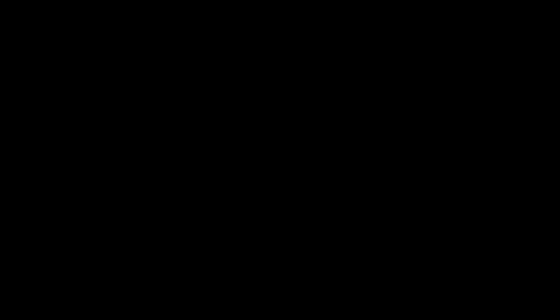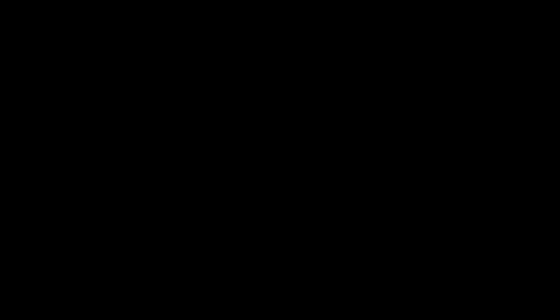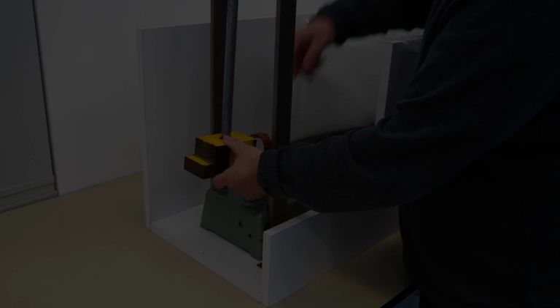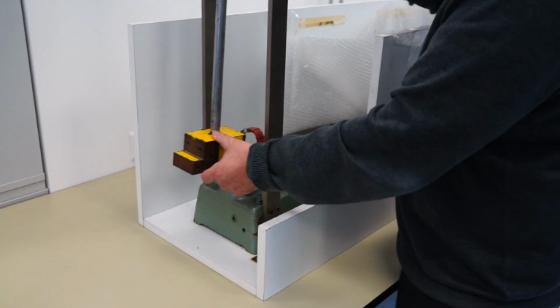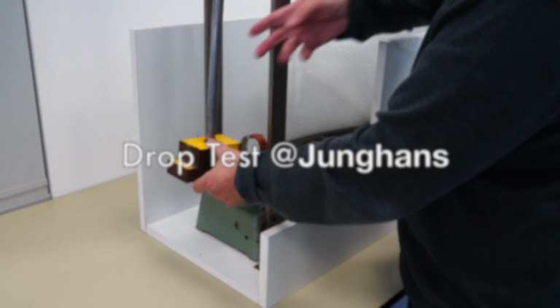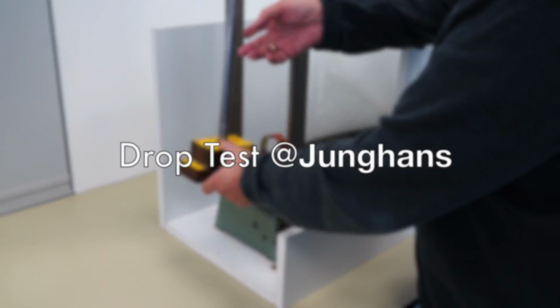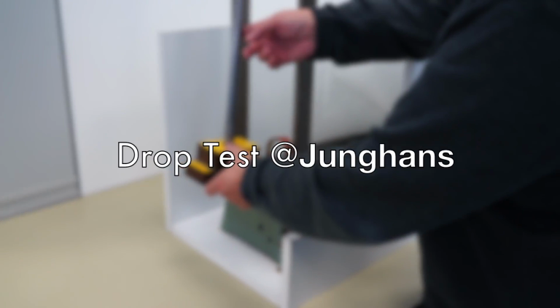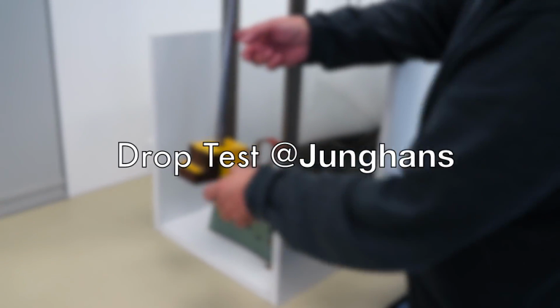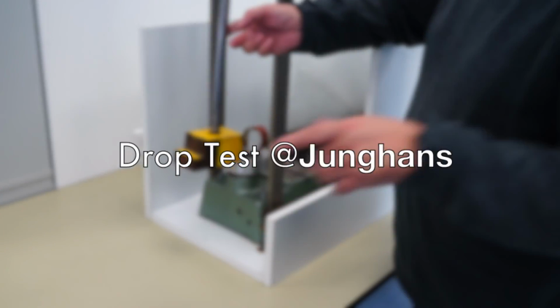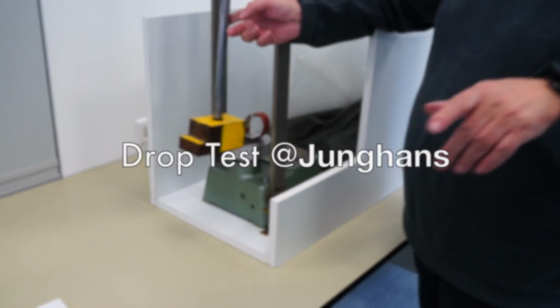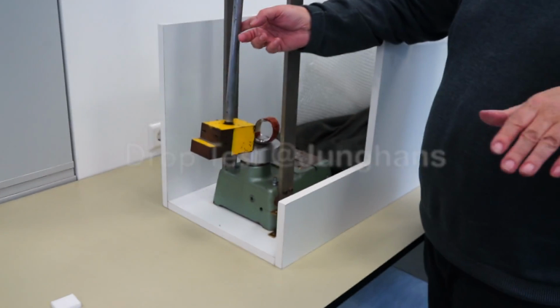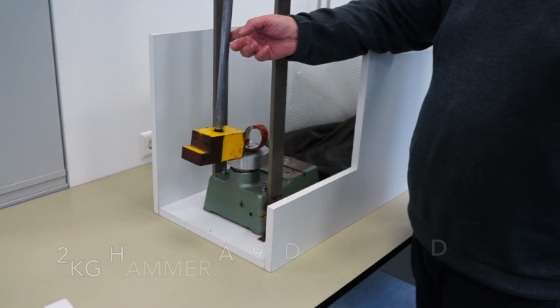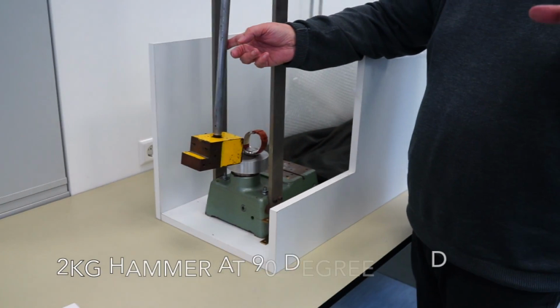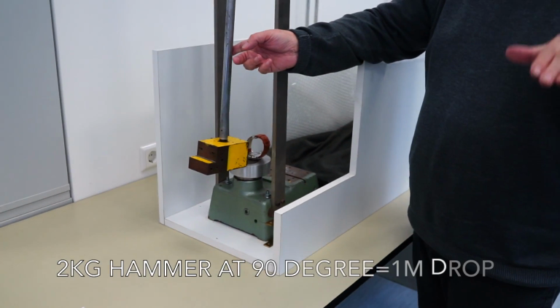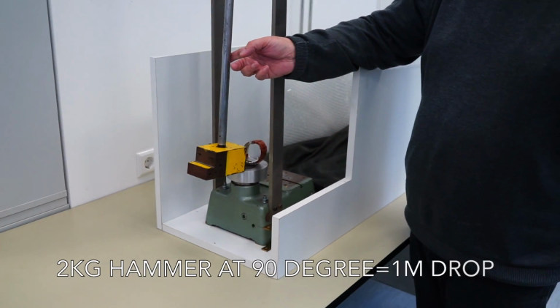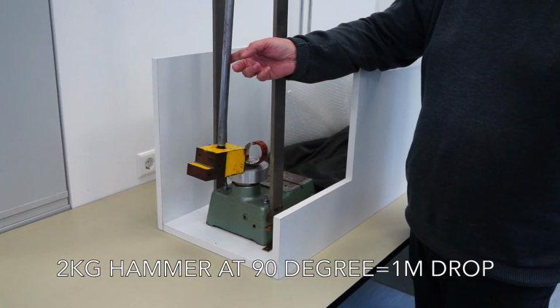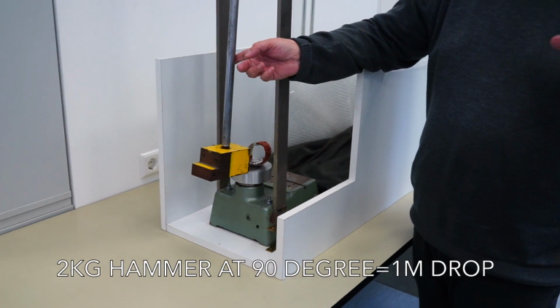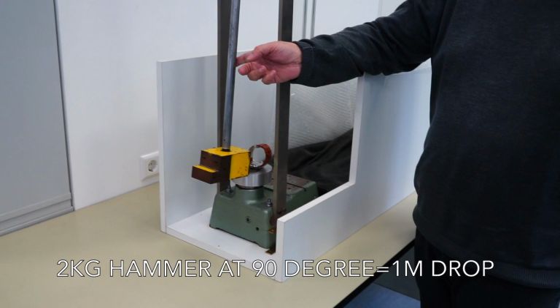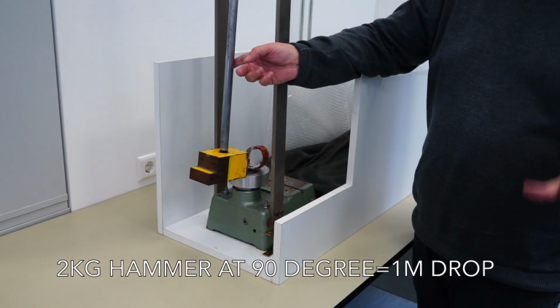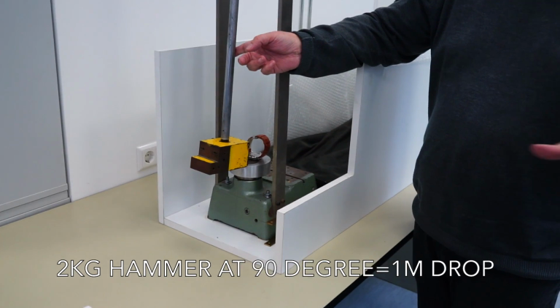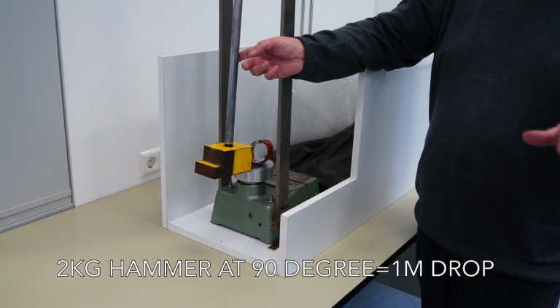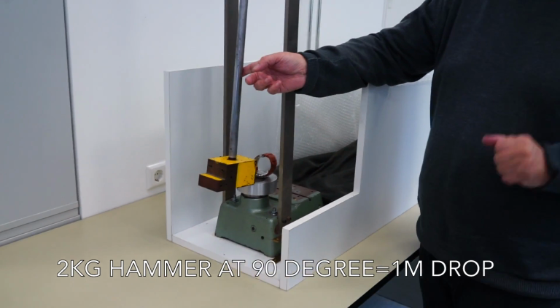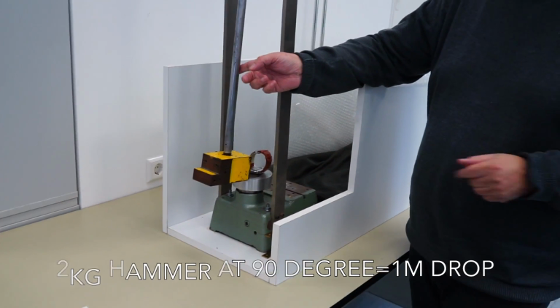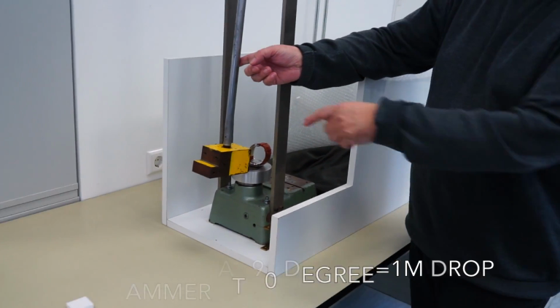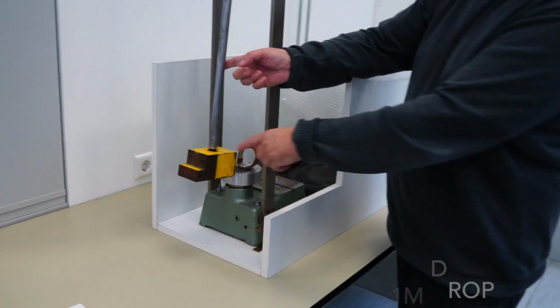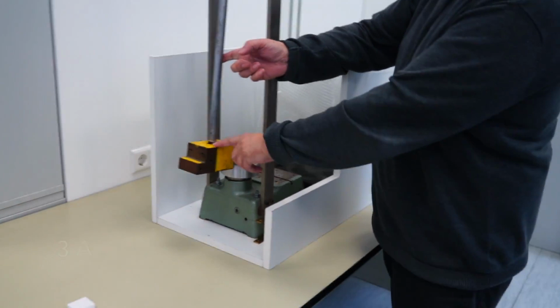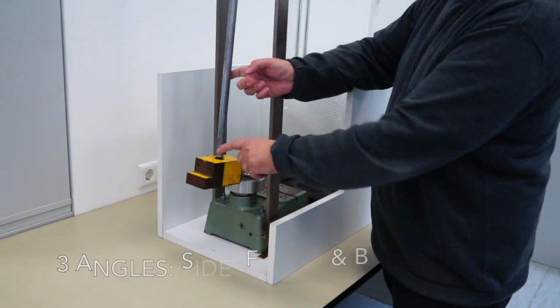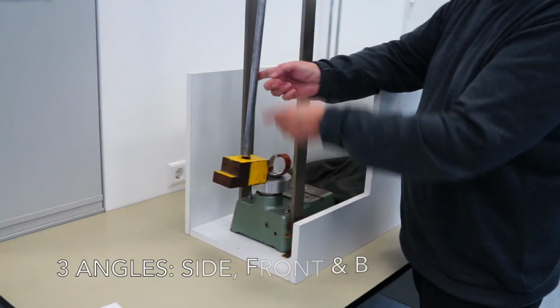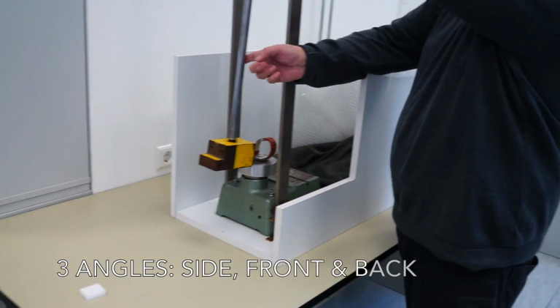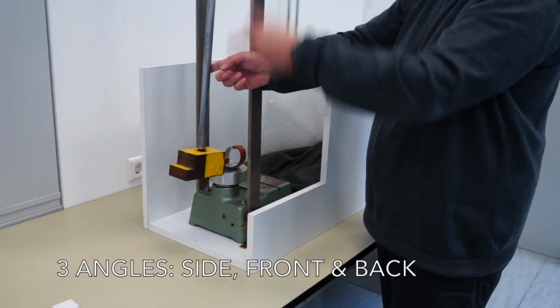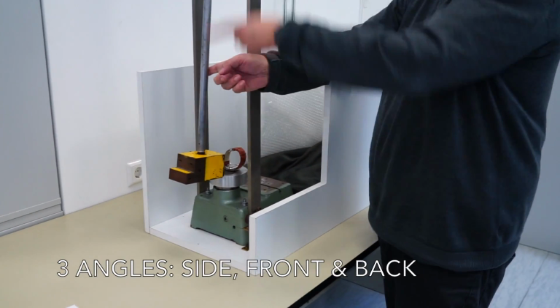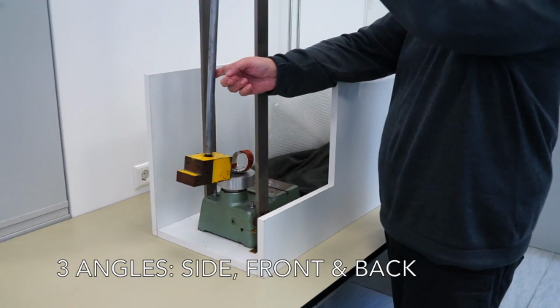It's a similar drop test from one meter height on a wooden floor, and we have a weight of two kilos. This is one meter.